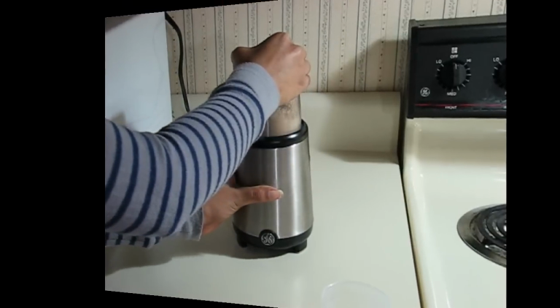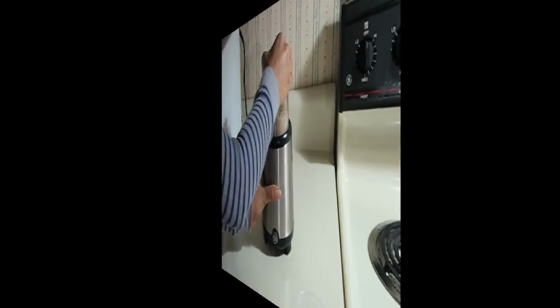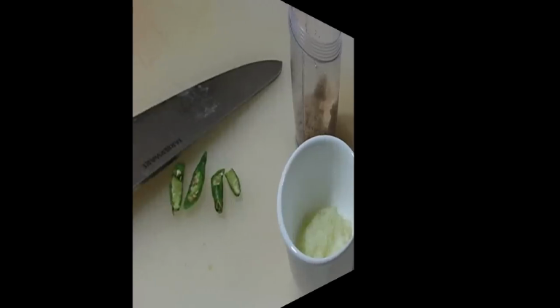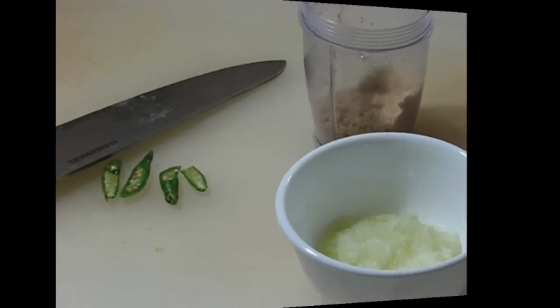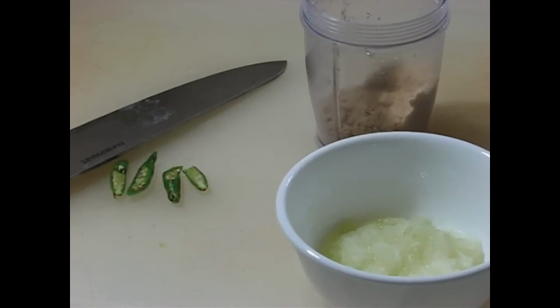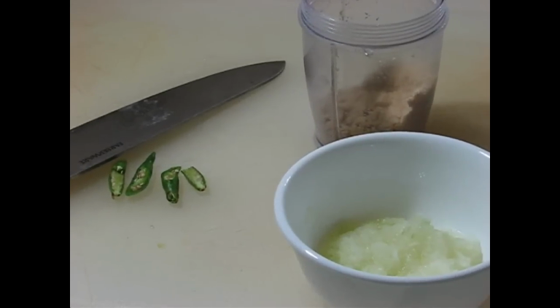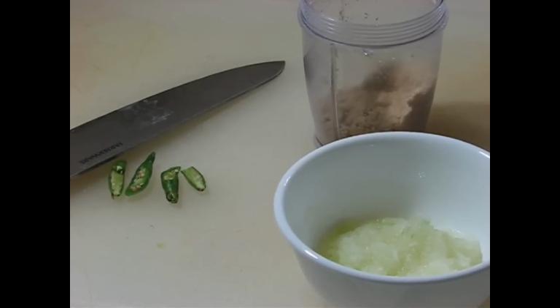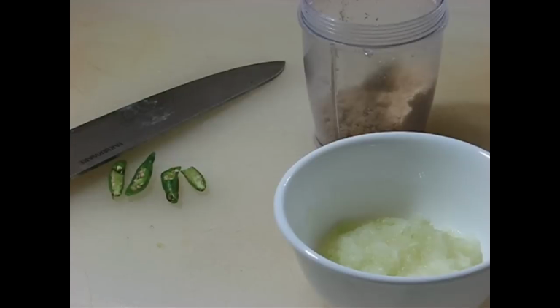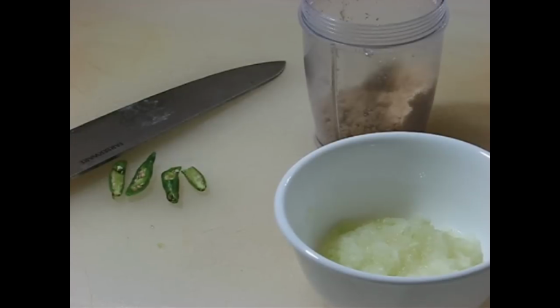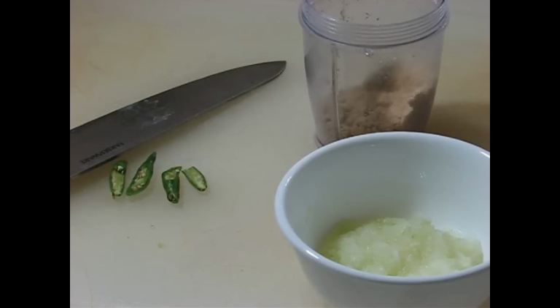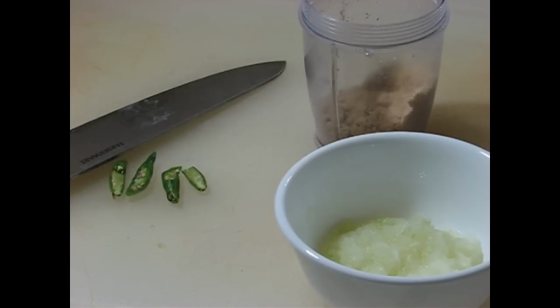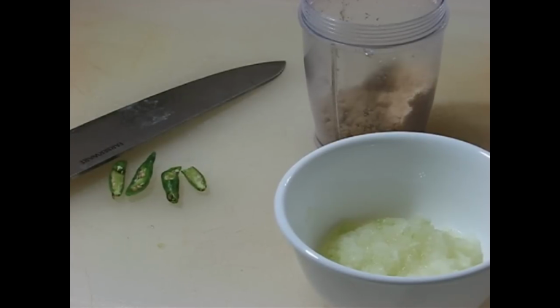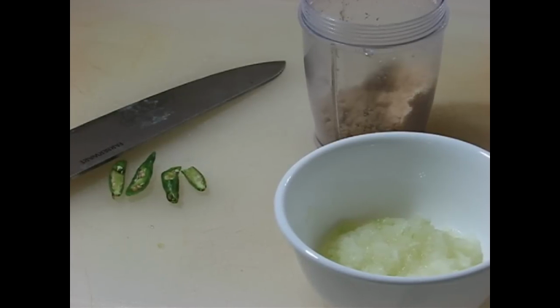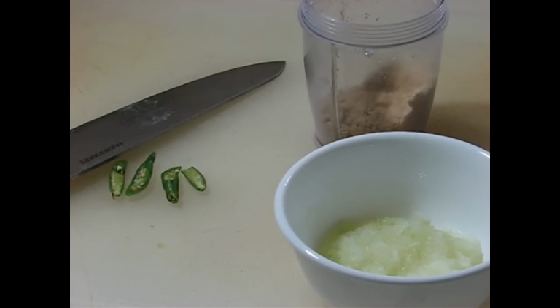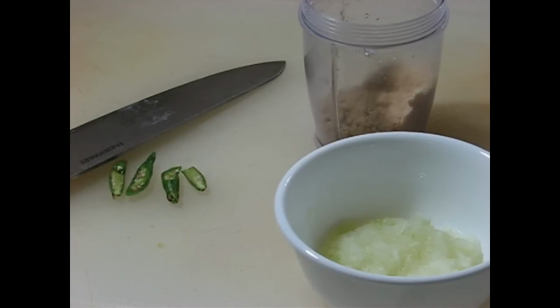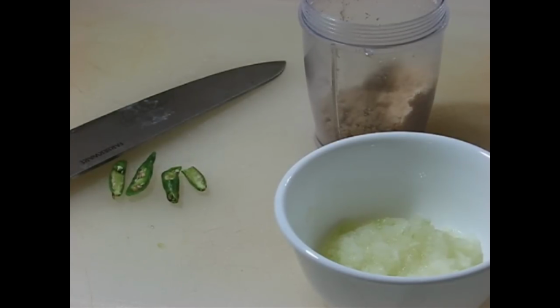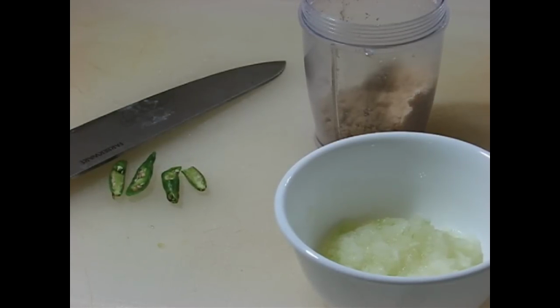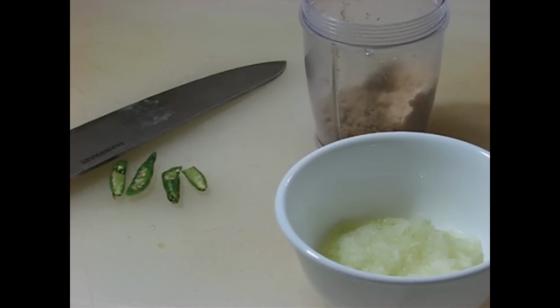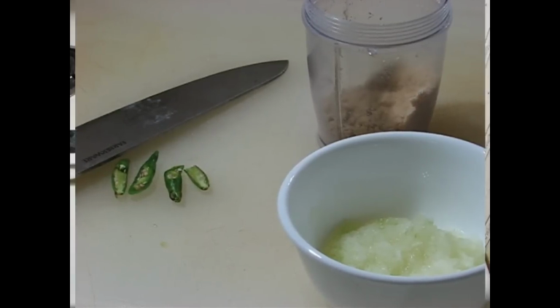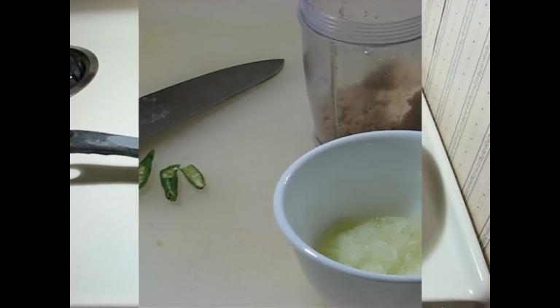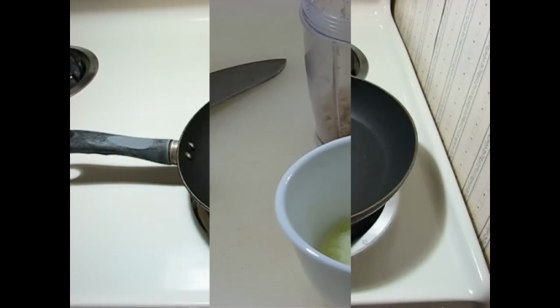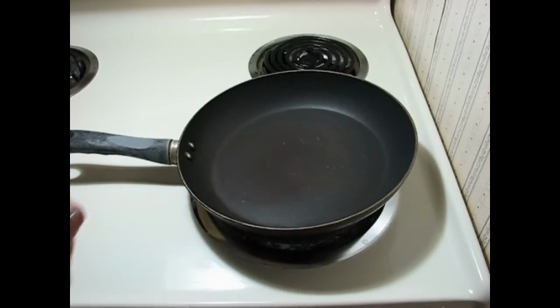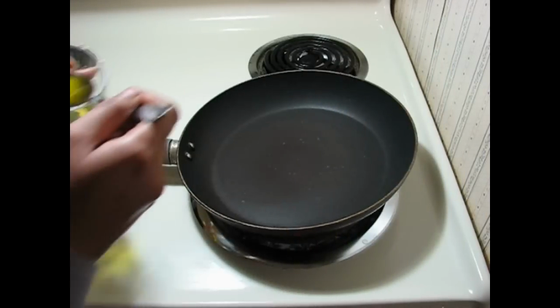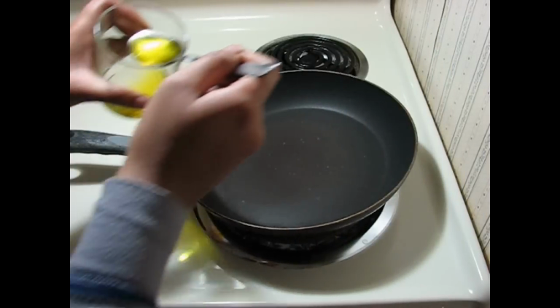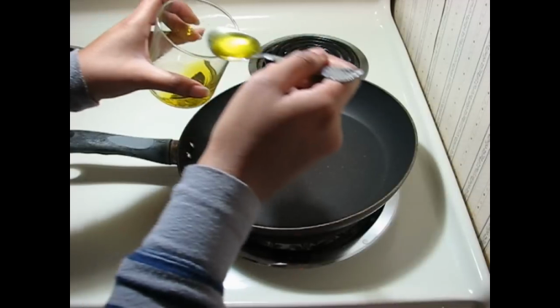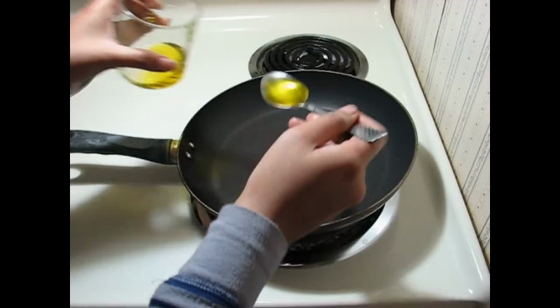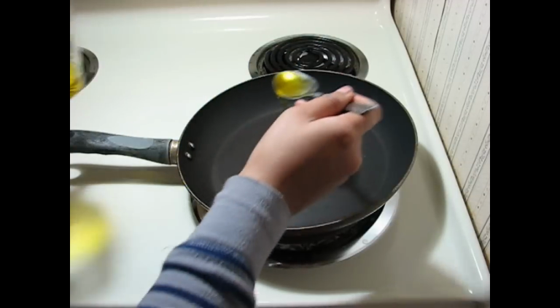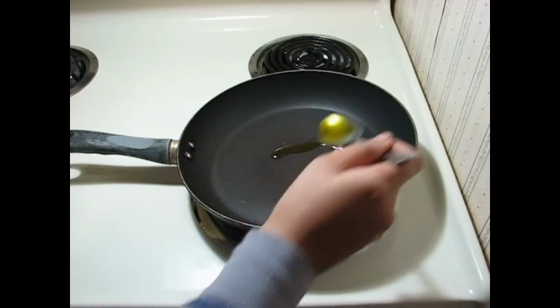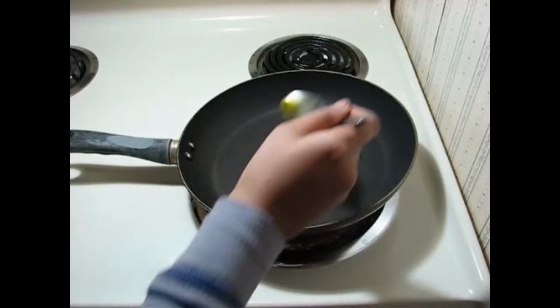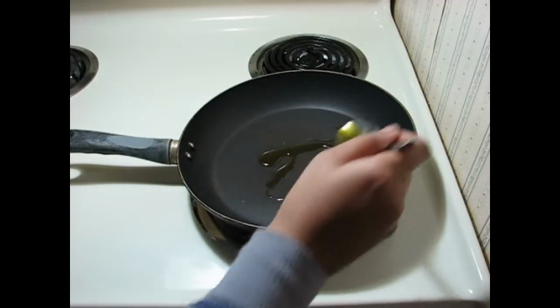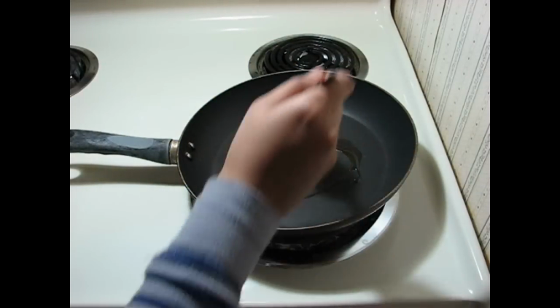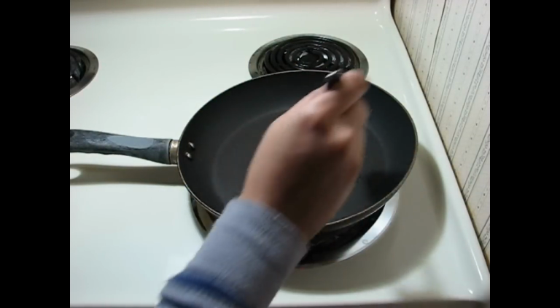So here is the shredded onion, ground poppy seeds, and 2 green chilies cut into half. Now heat a pan and add 1 and a half teaspoons of oil.